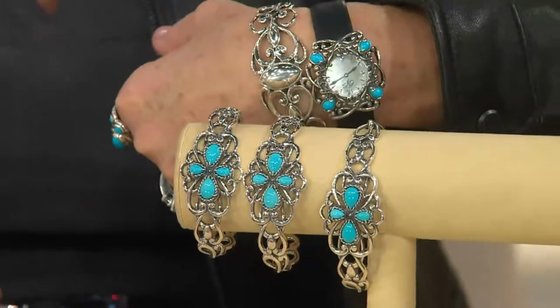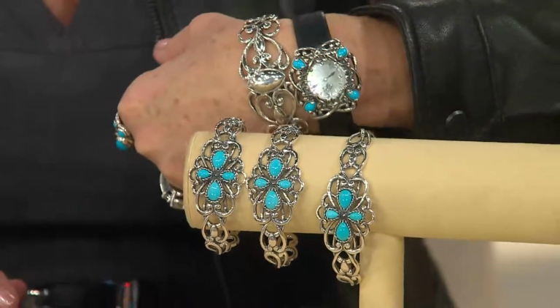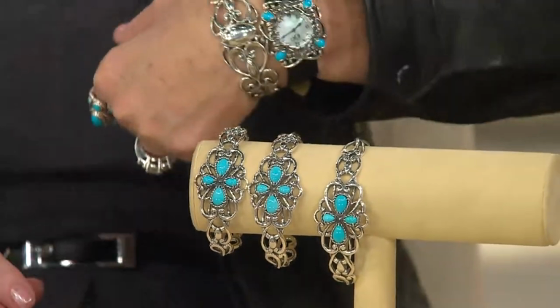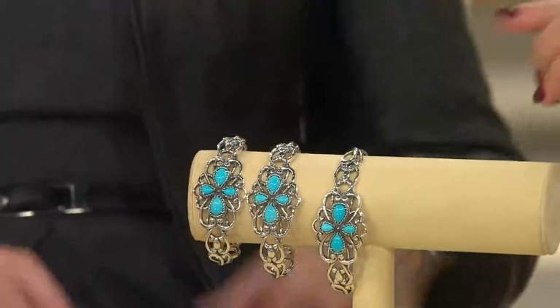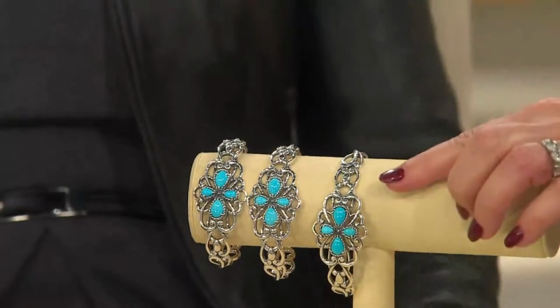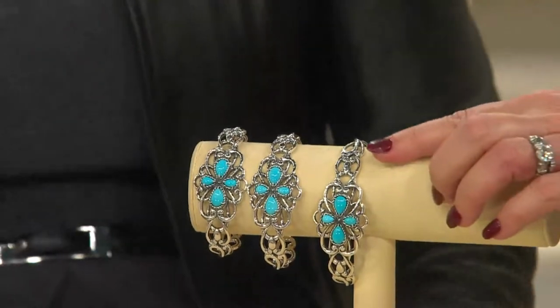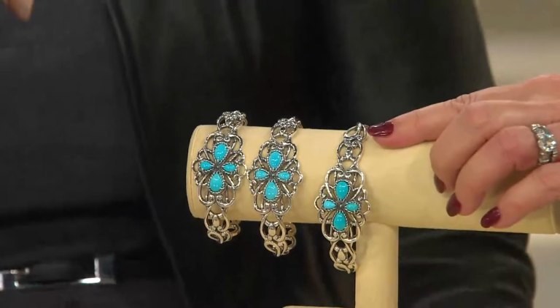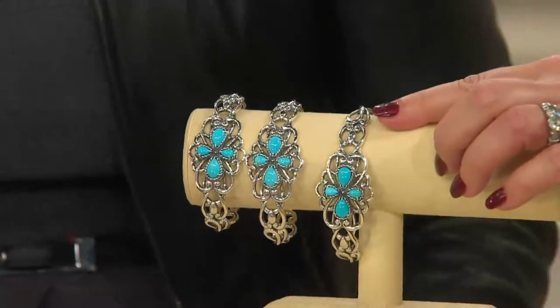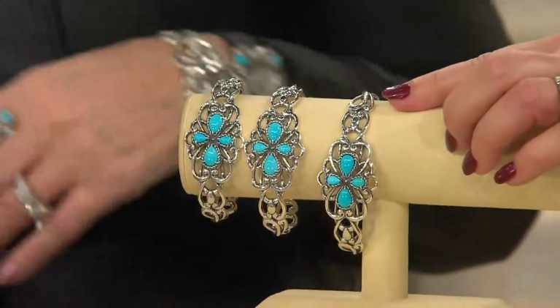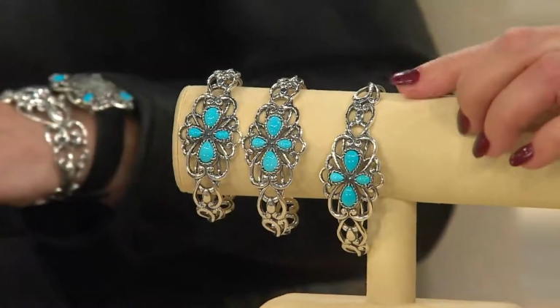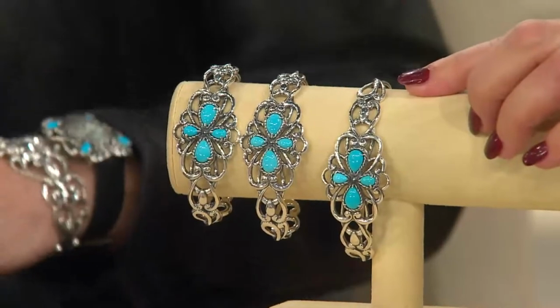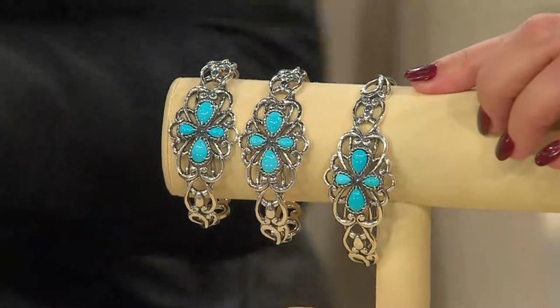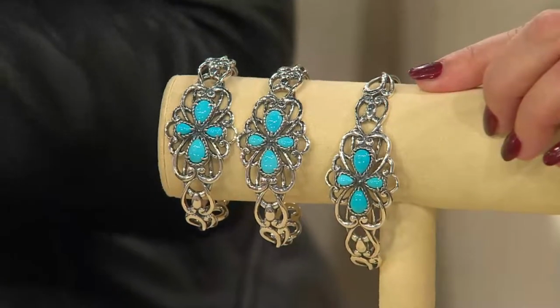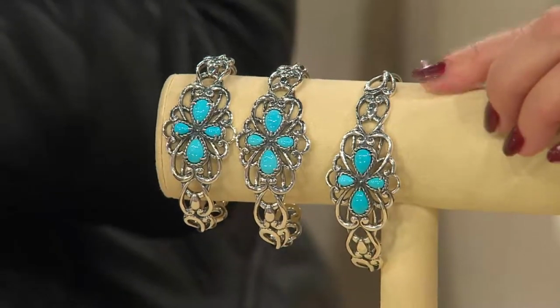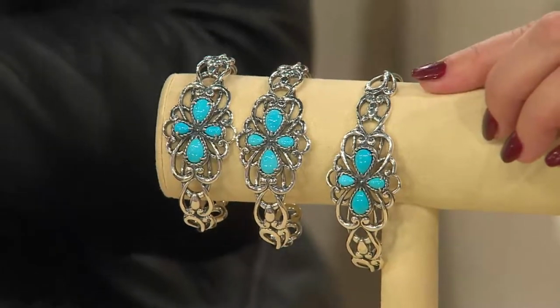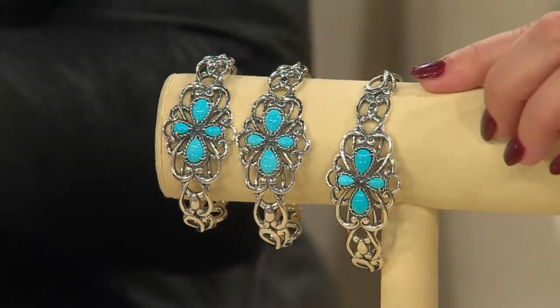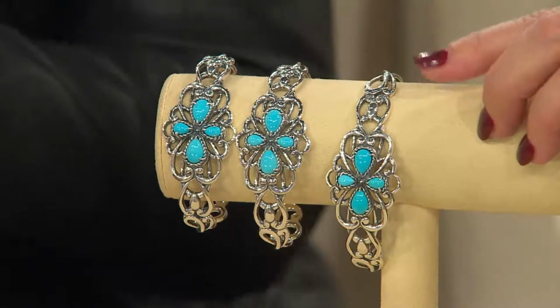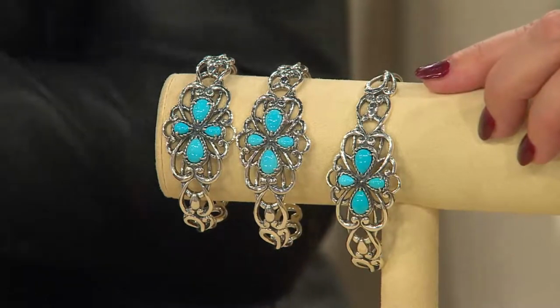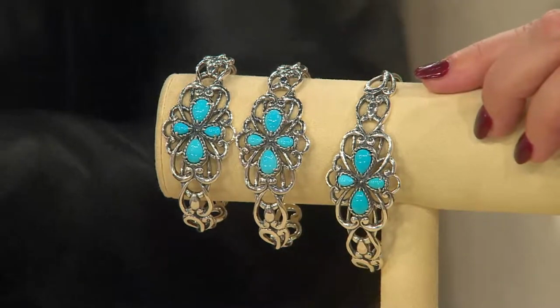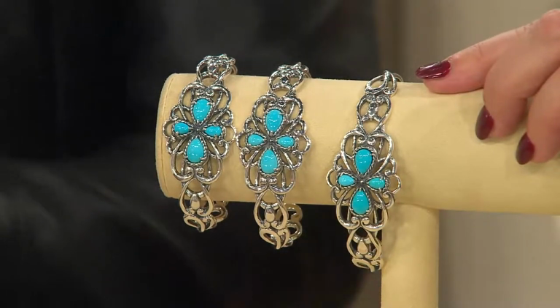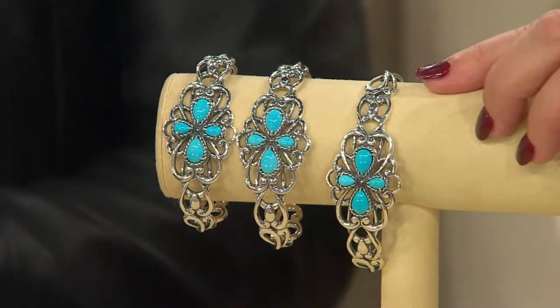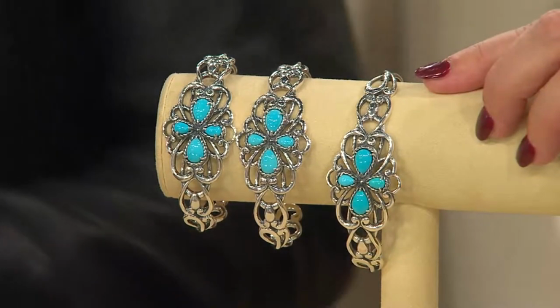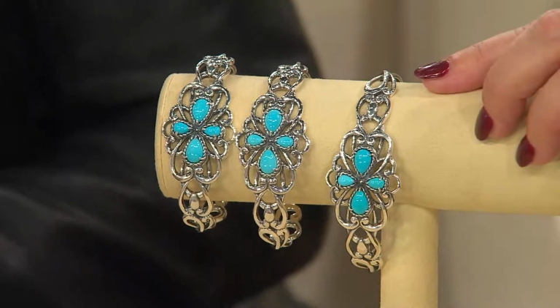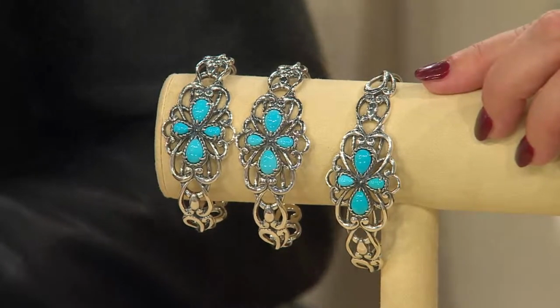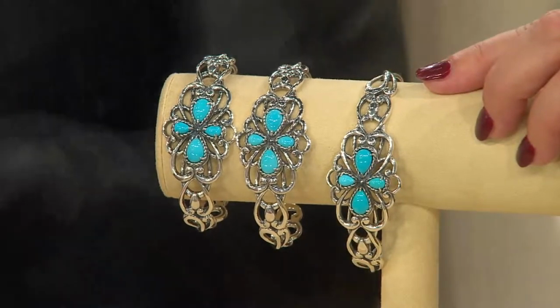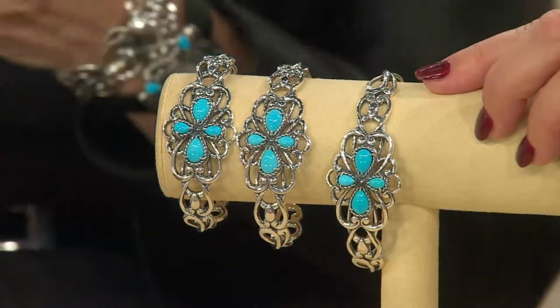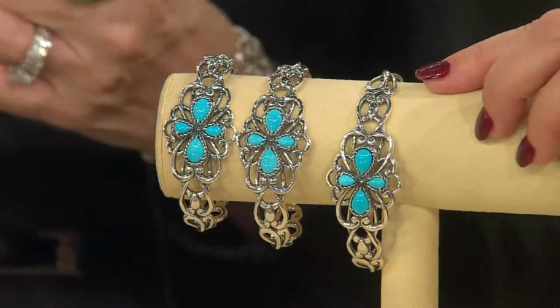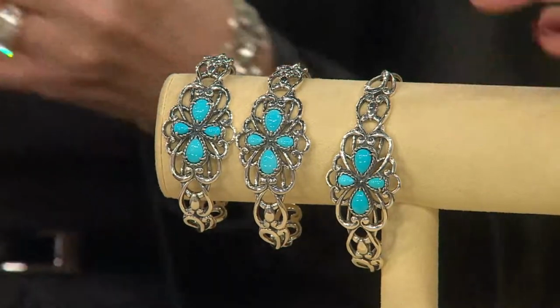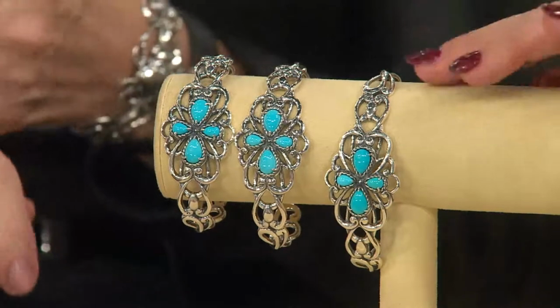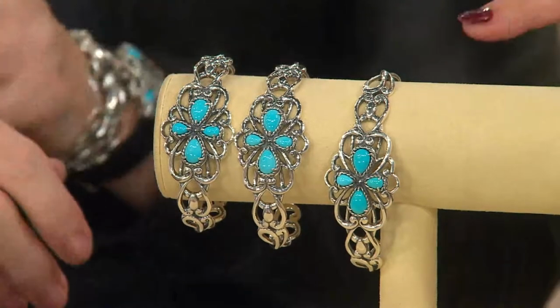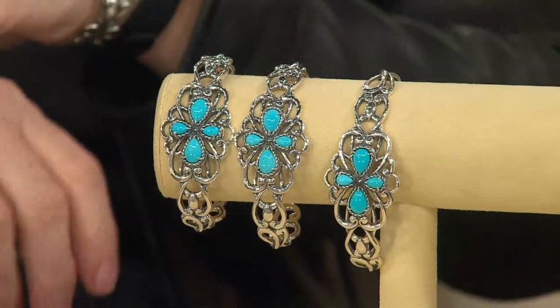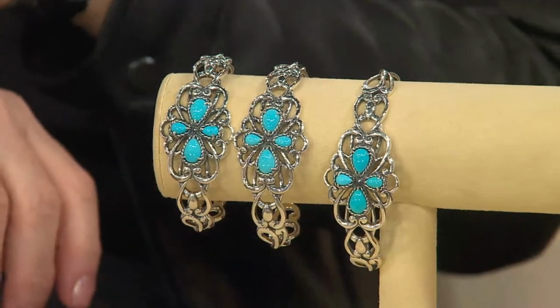Are you kidding me? These four huge pear-shaped cabochons of Sleeping Beauty — this is one of the reasons this is being retired. We can't get that anymore. What an opportunity to pick up this presence of Sleeping Beauty.